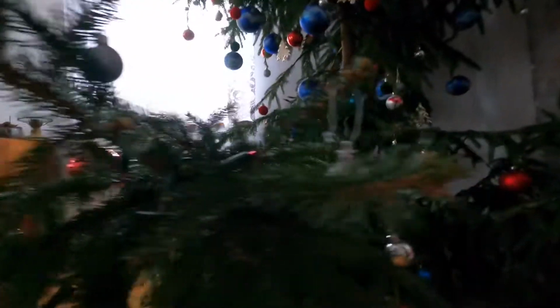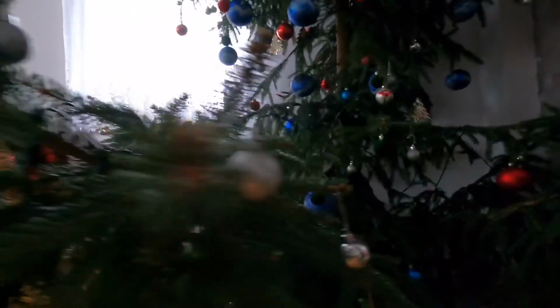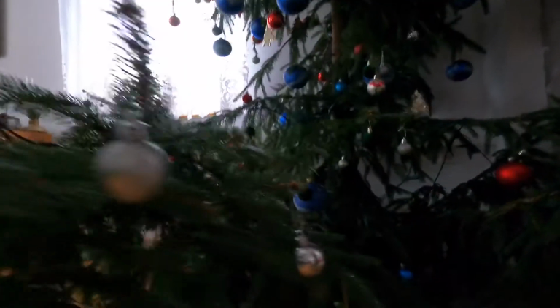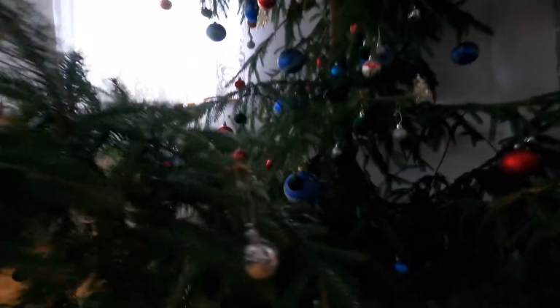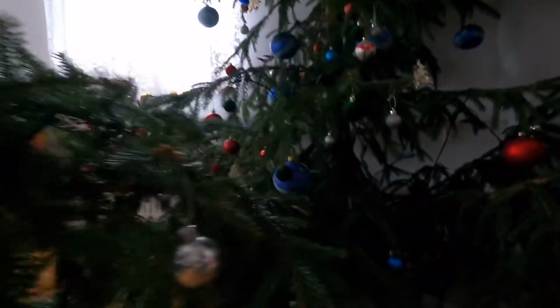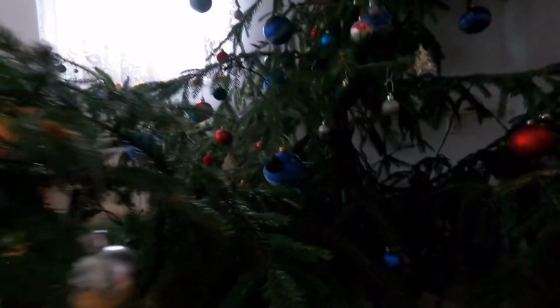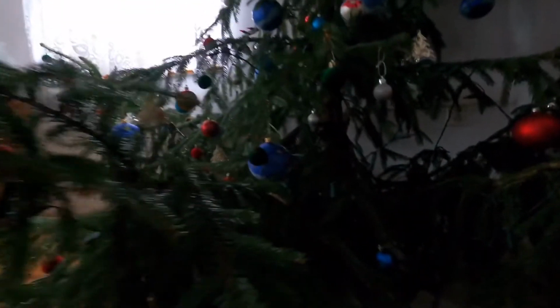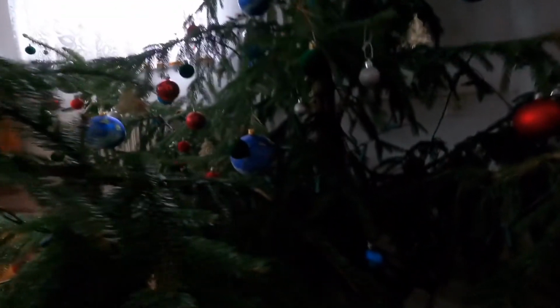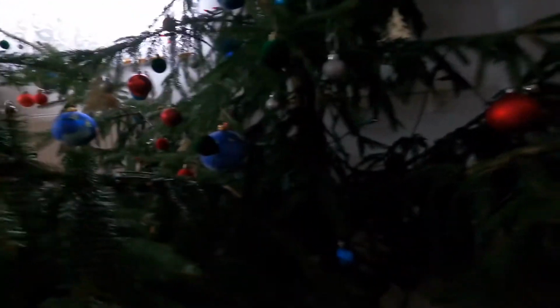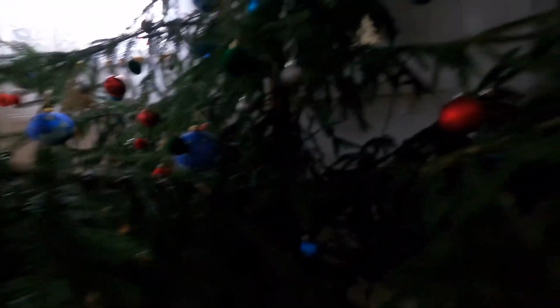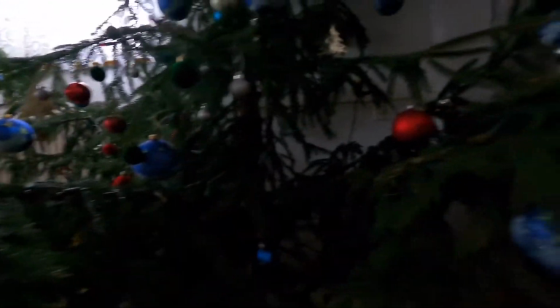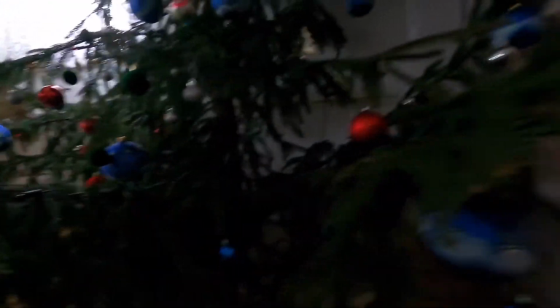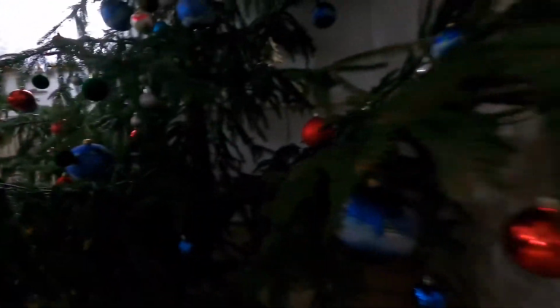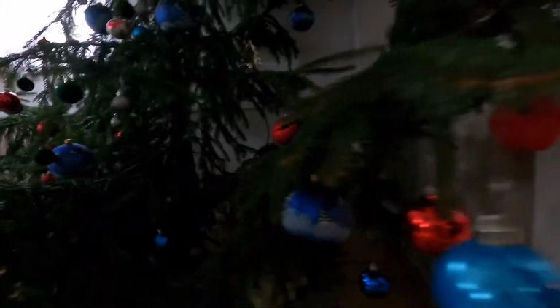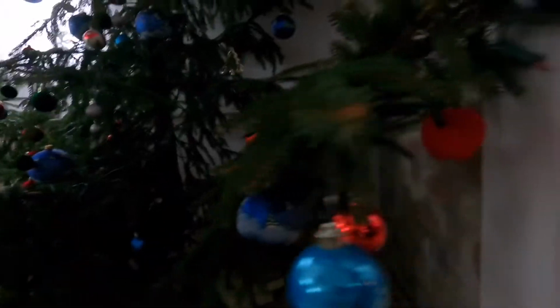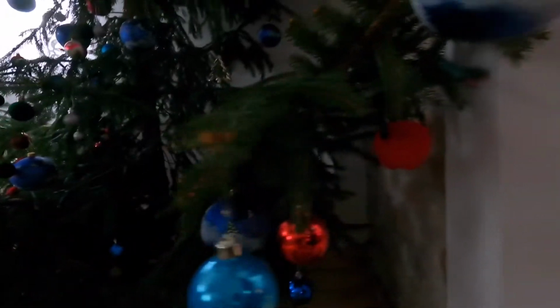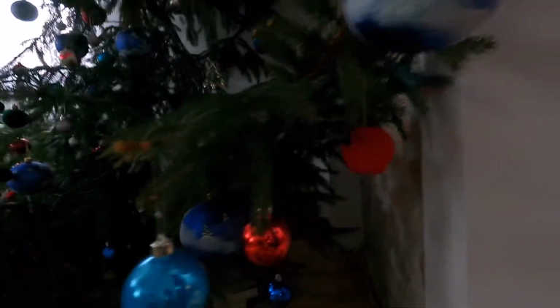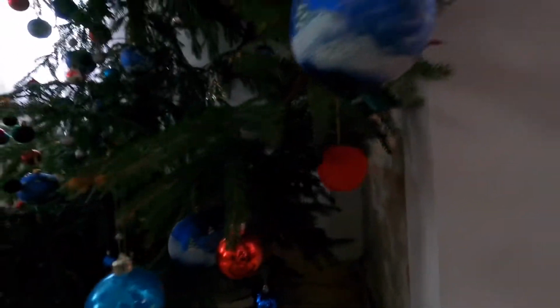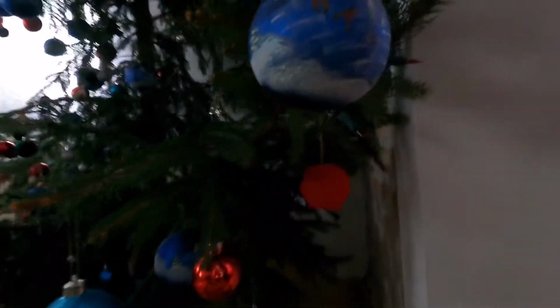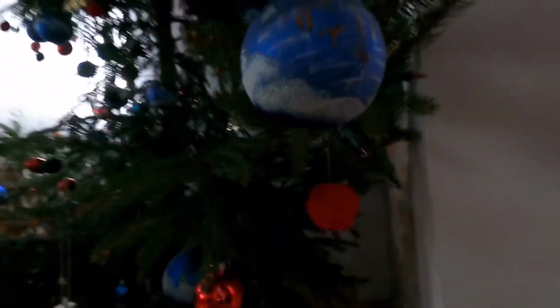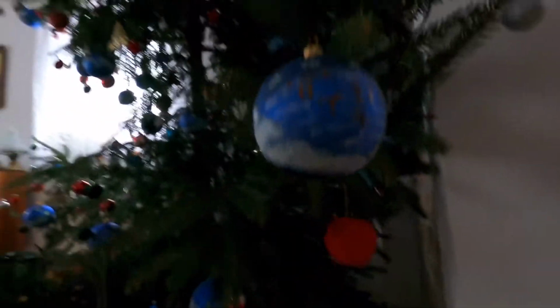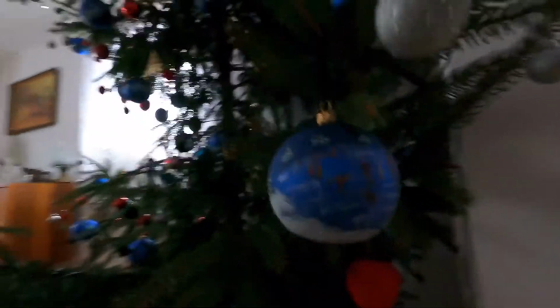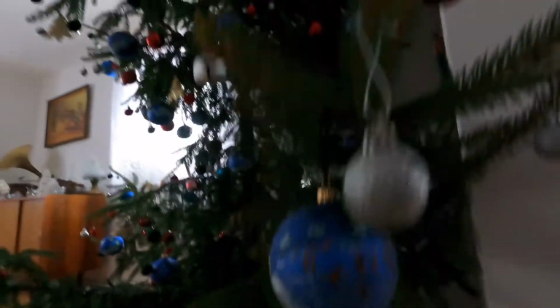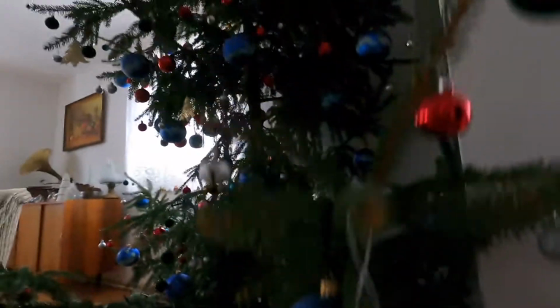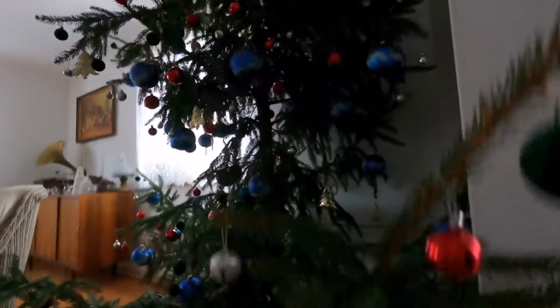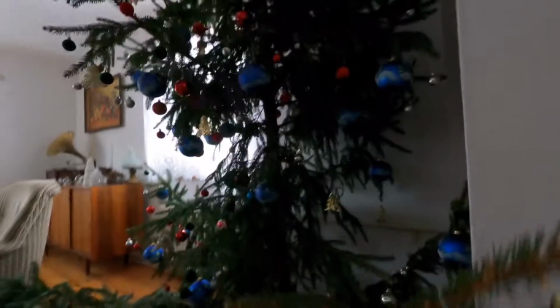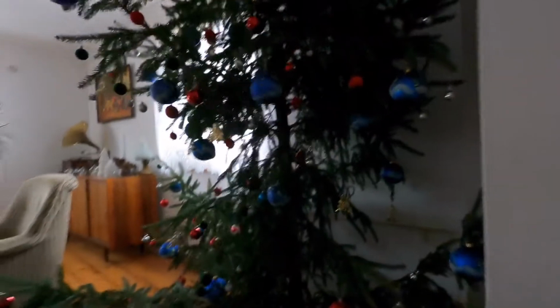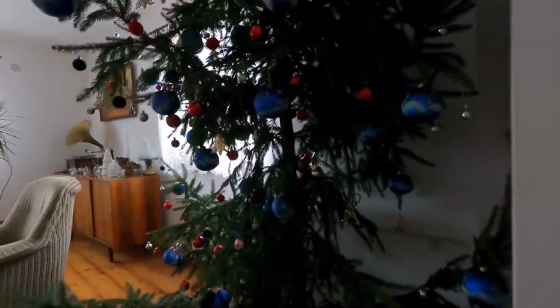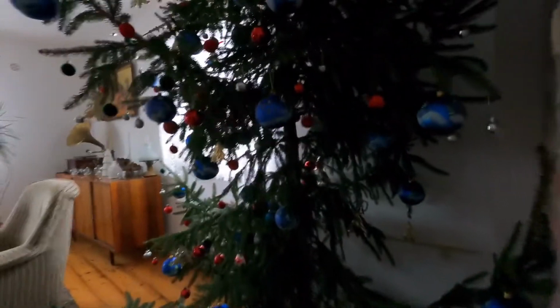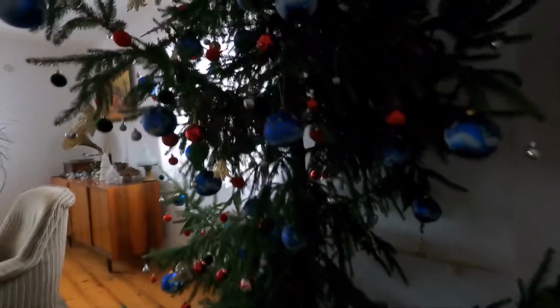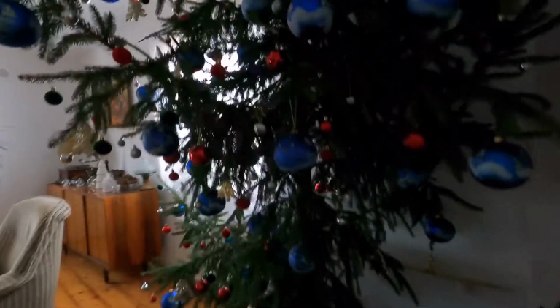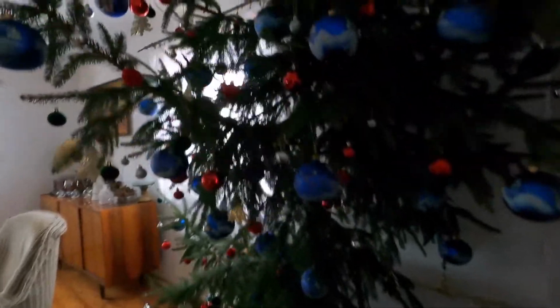I really like it. I think it looks really cool and I'm happy to have this real — it smells amazing — Christmas tree with a really weird shape.